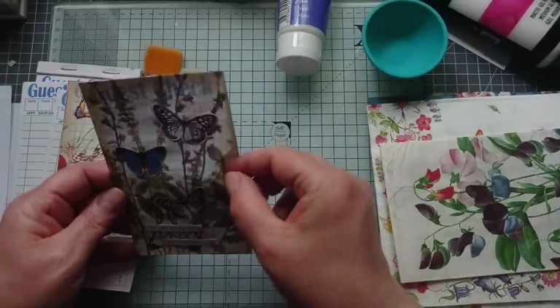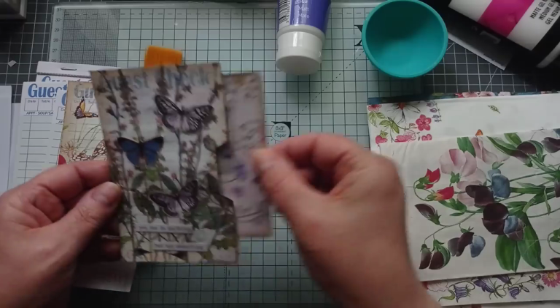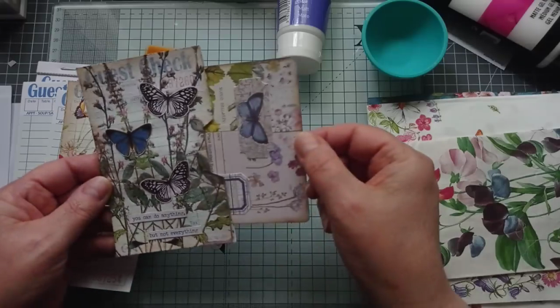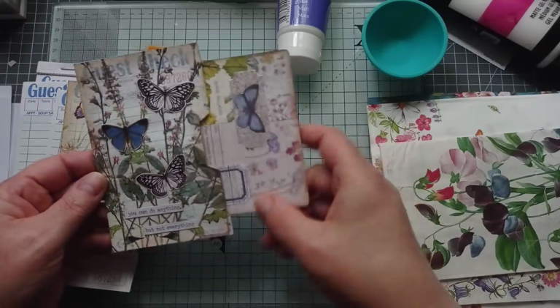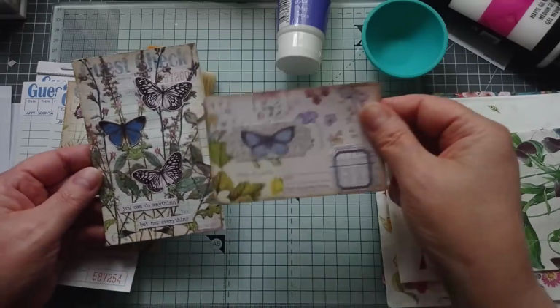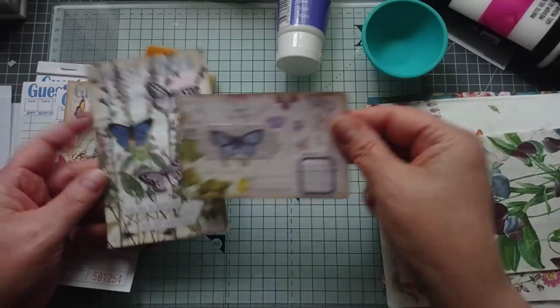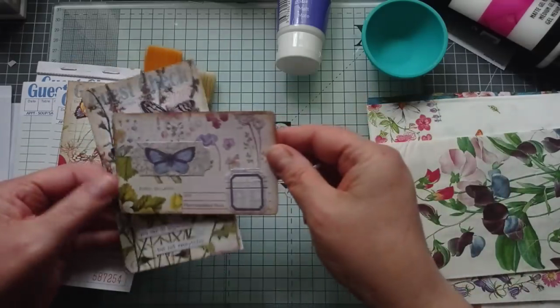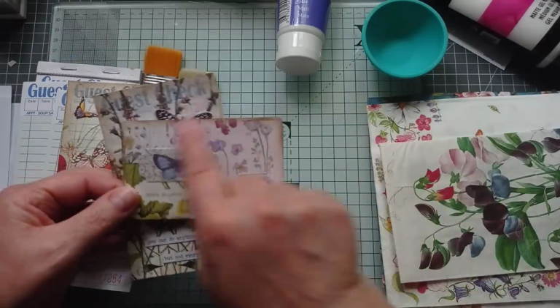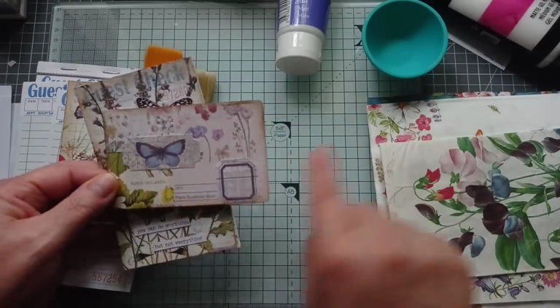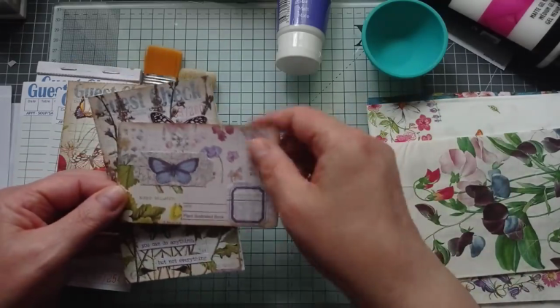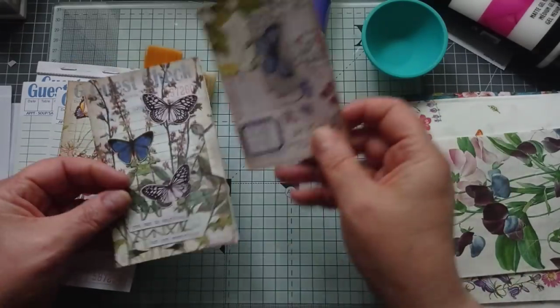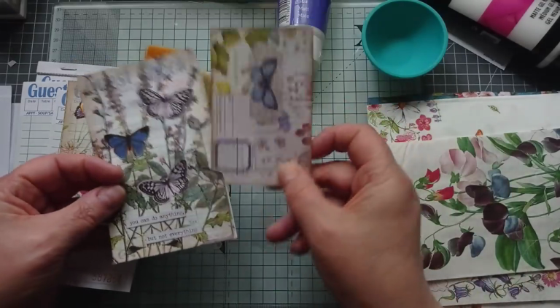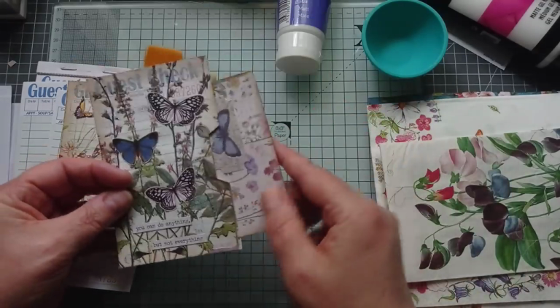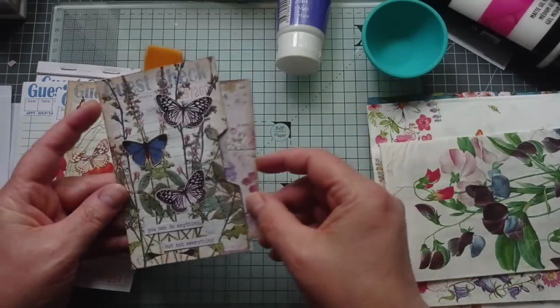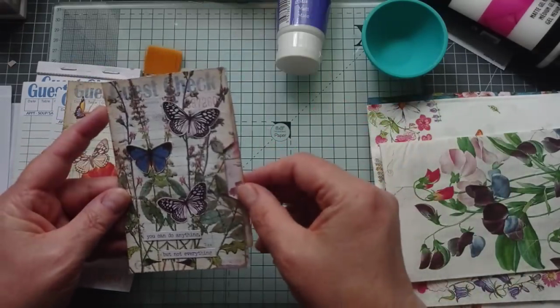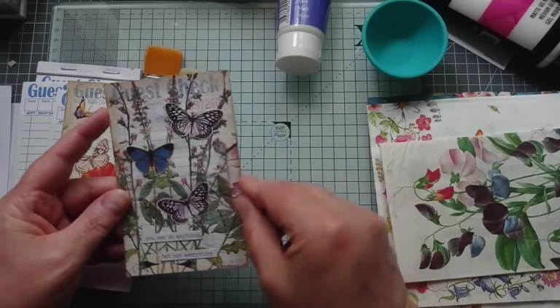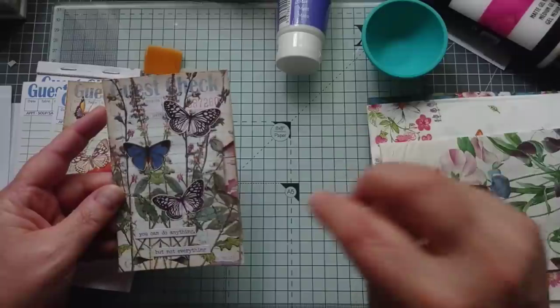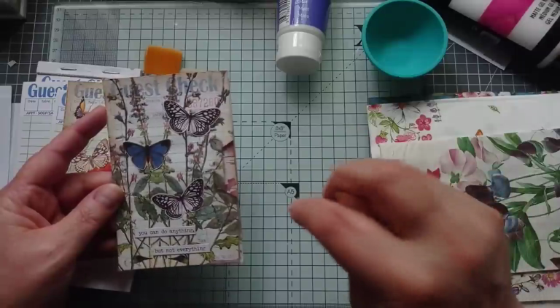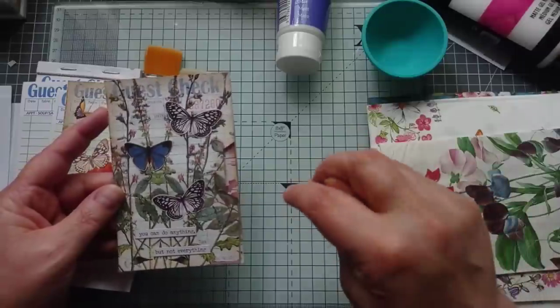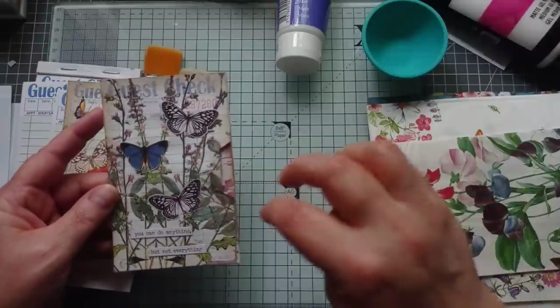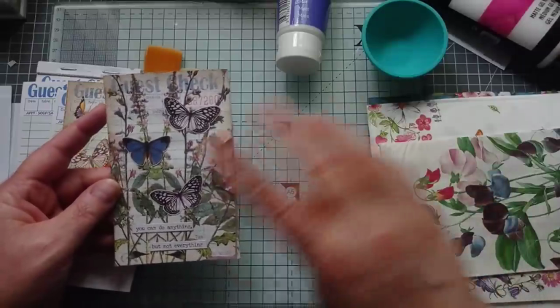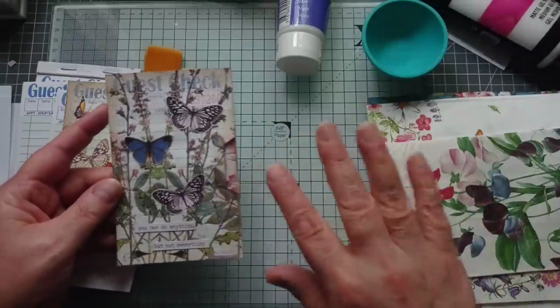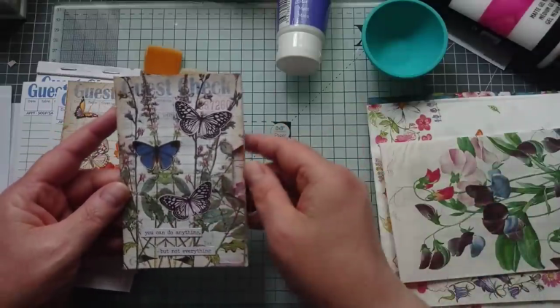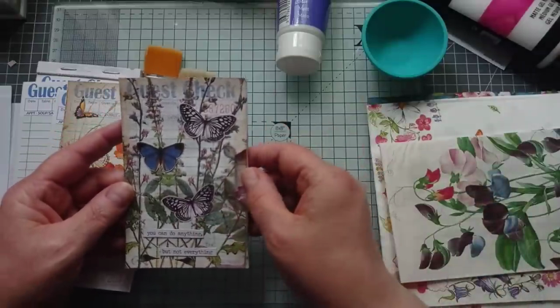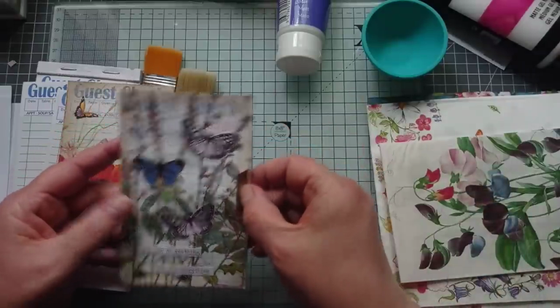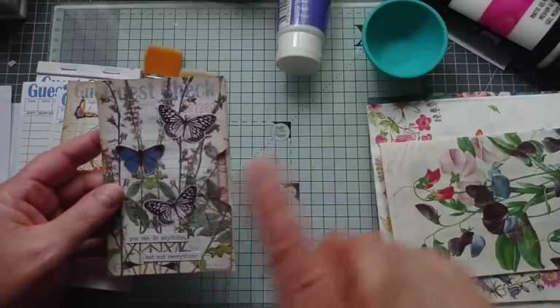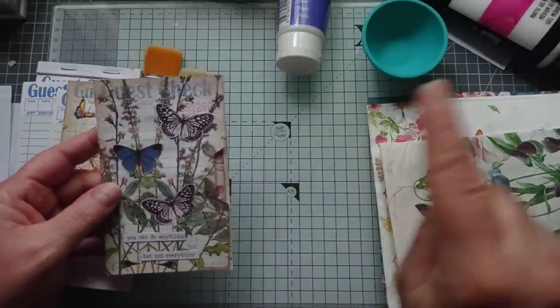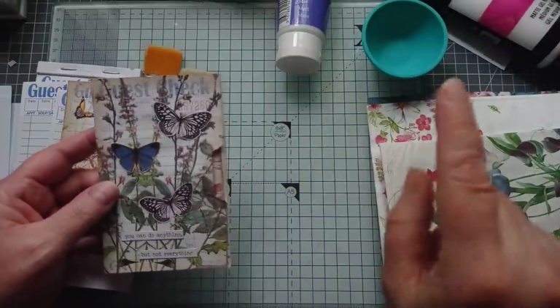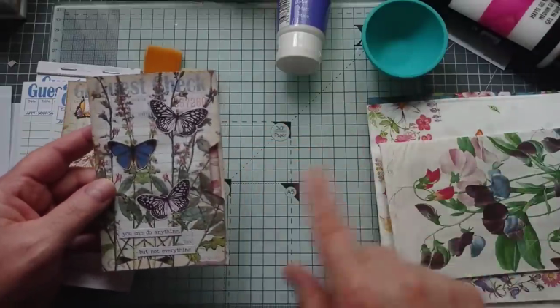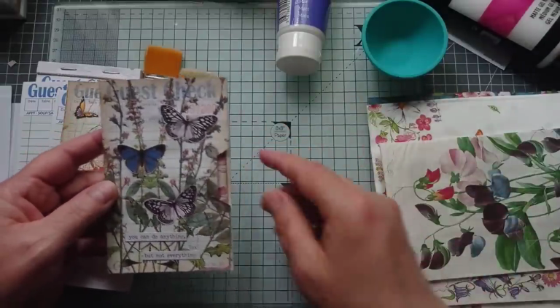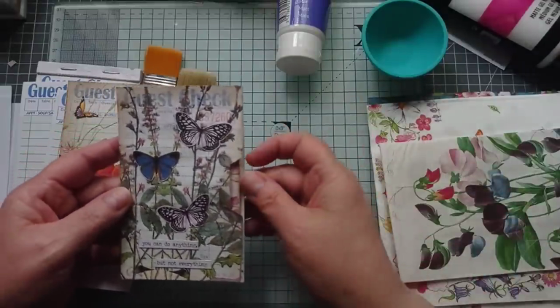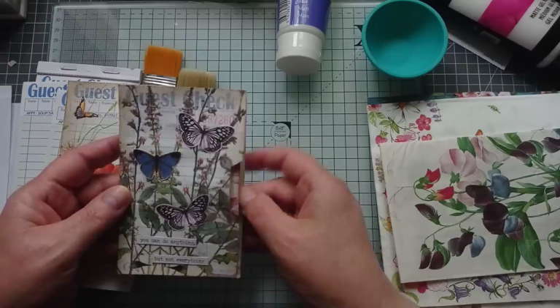You can pop anything you want in the pocket. In this one I've used one of my journal cards I made in the Collage Masterboard in a recent video. I will link that in the description box underneath the video - just click where it says more and you will get to all those links.